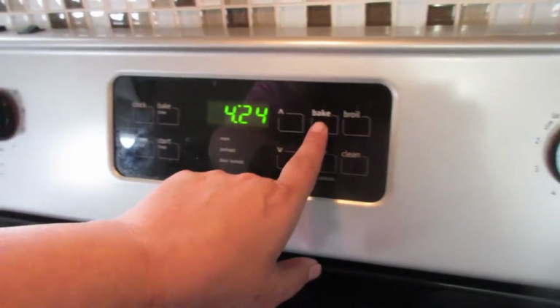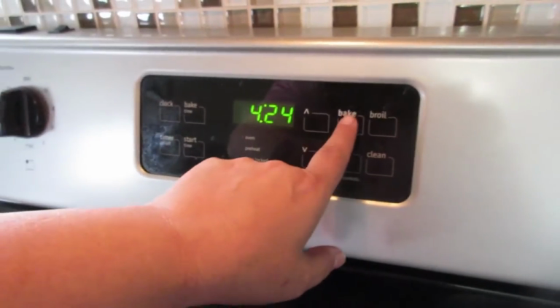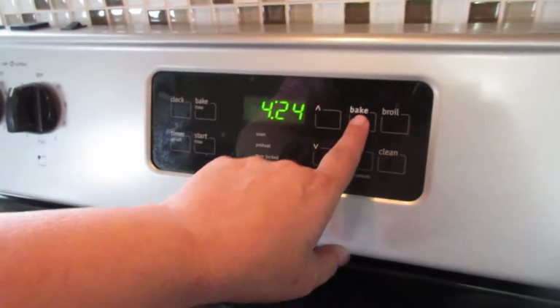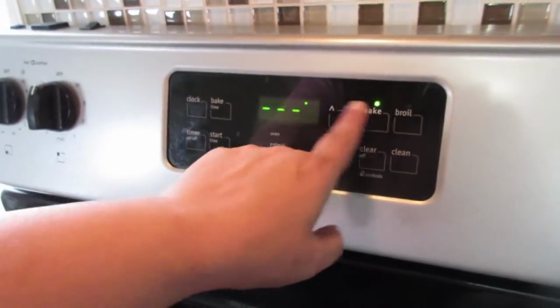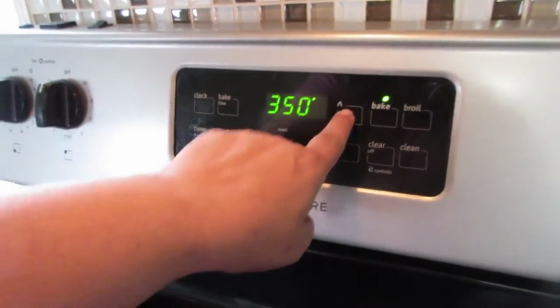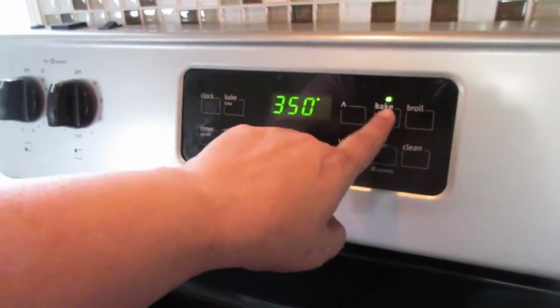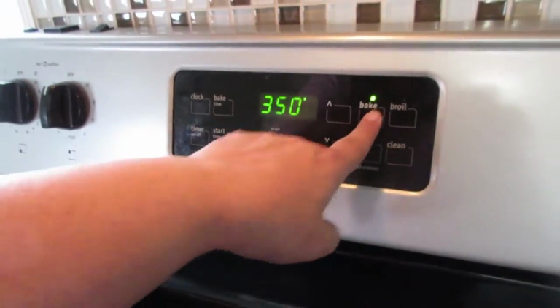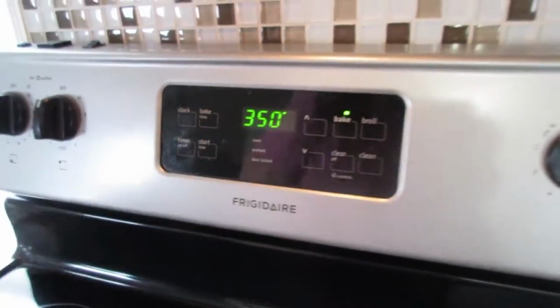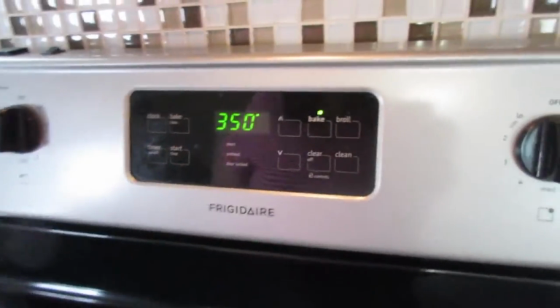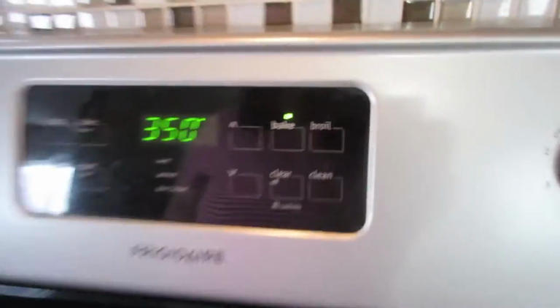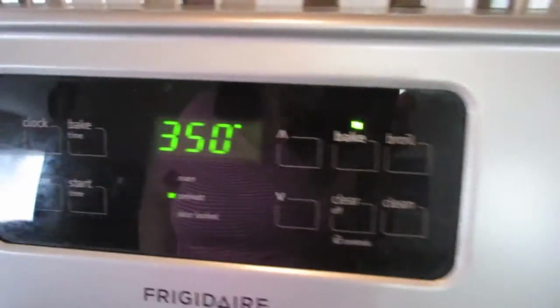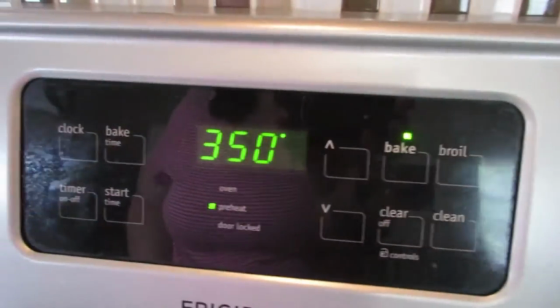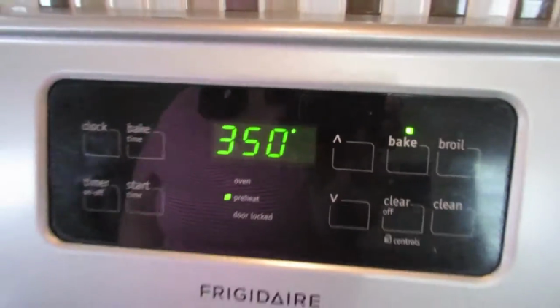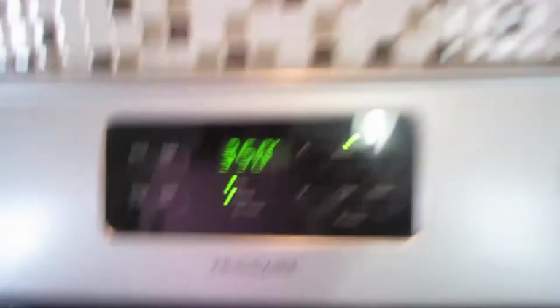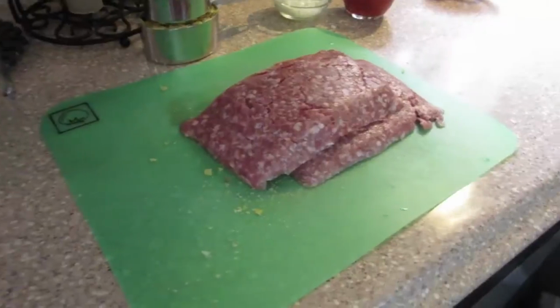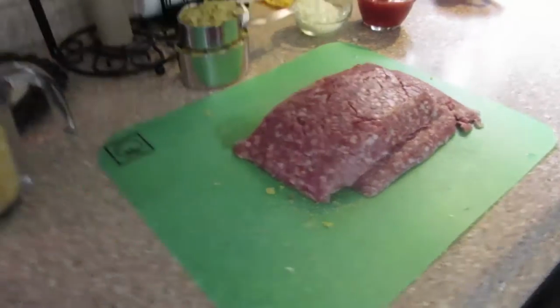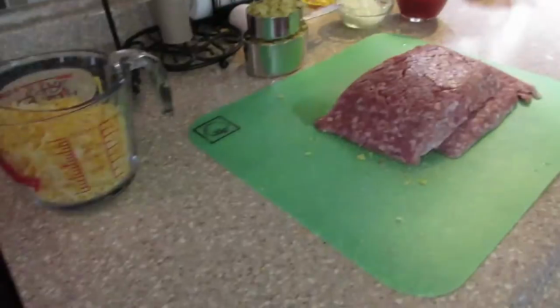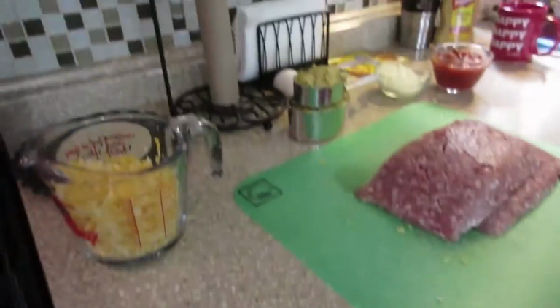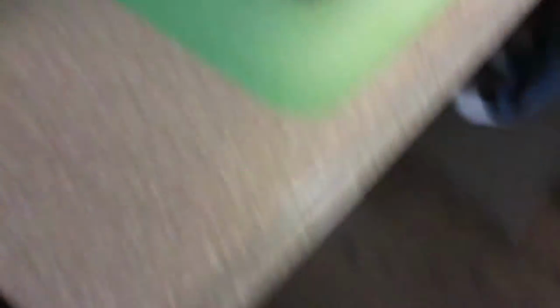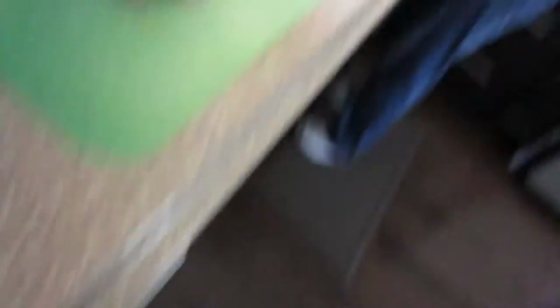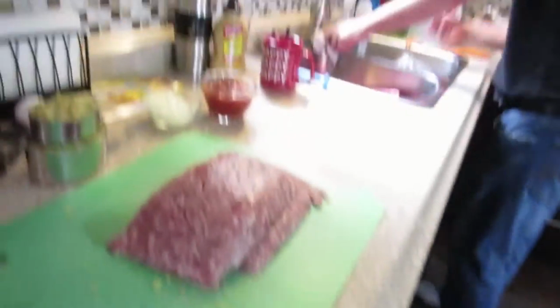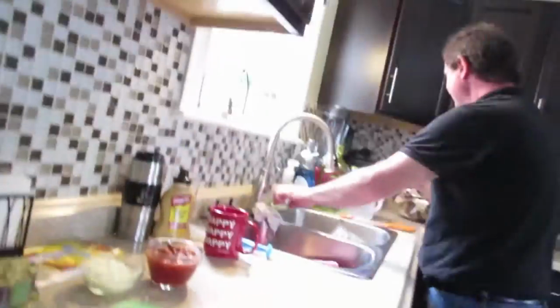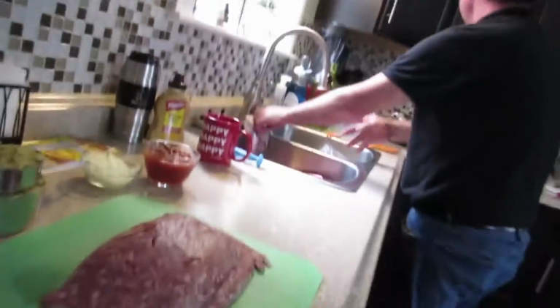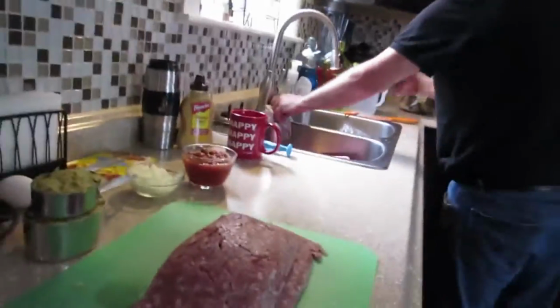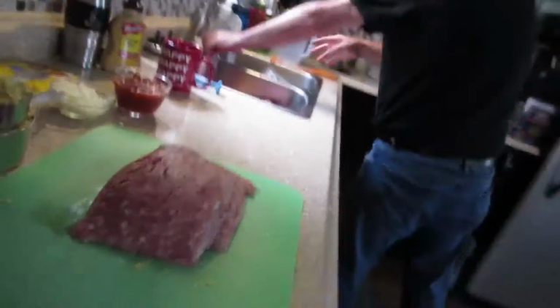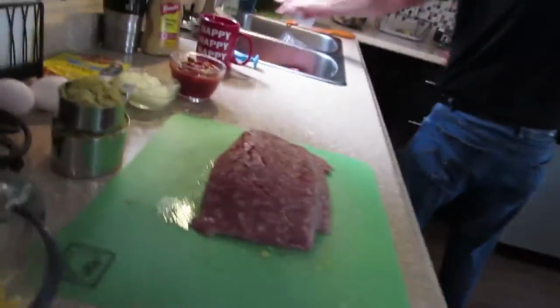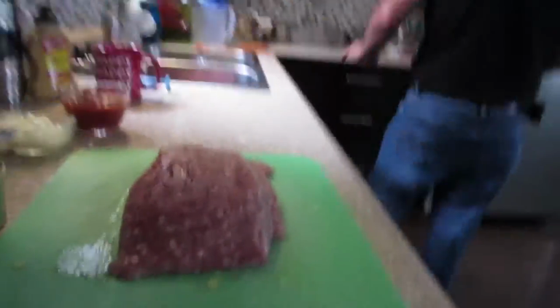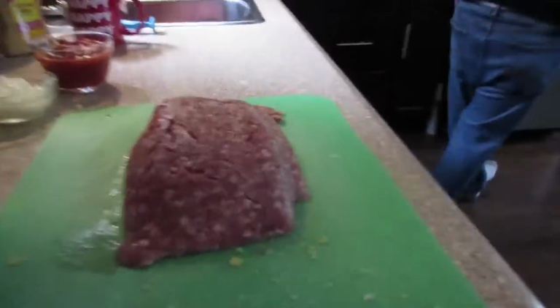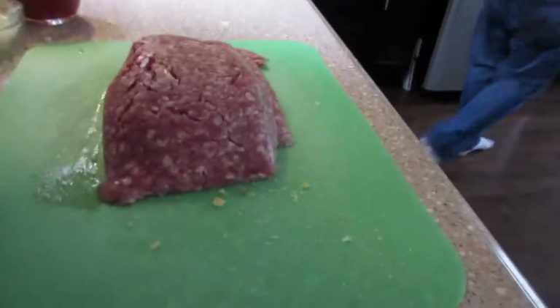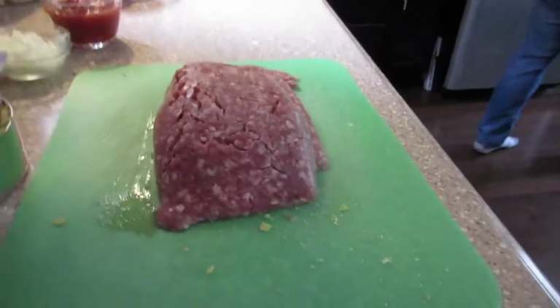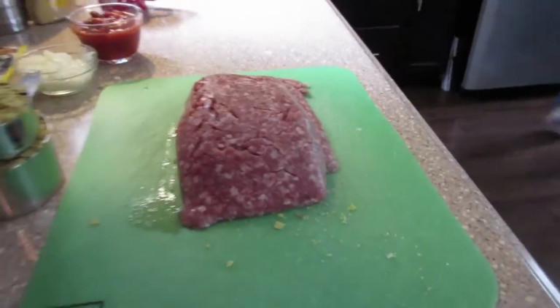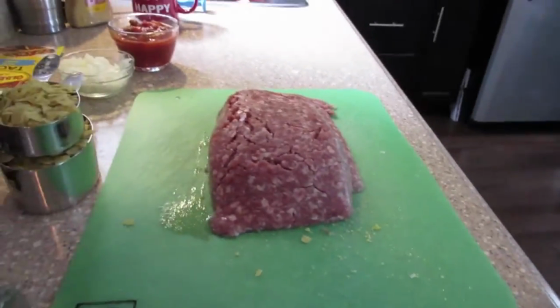I'm preheating the oven to 350. Rob has unpackaged the two pounds of ground meat.